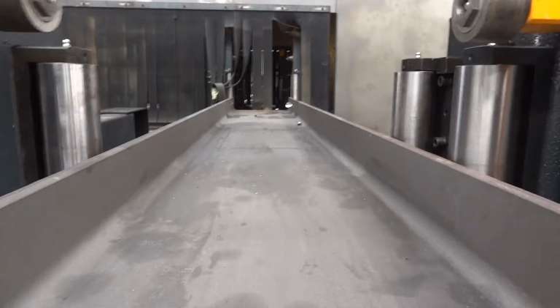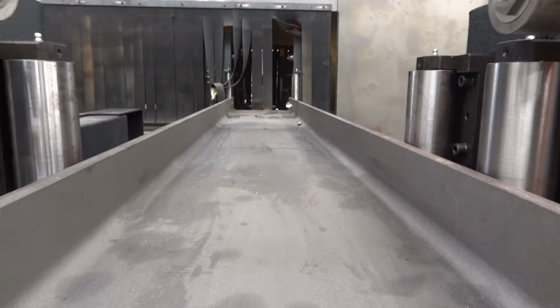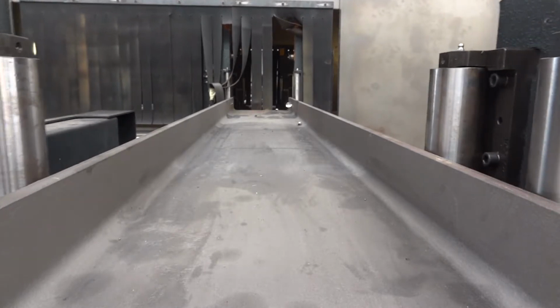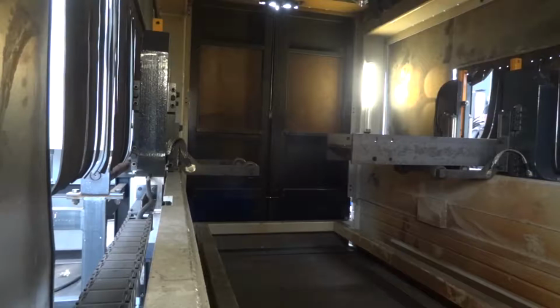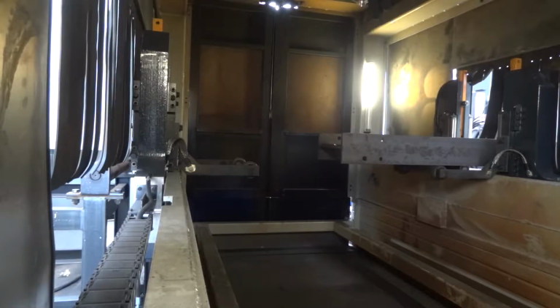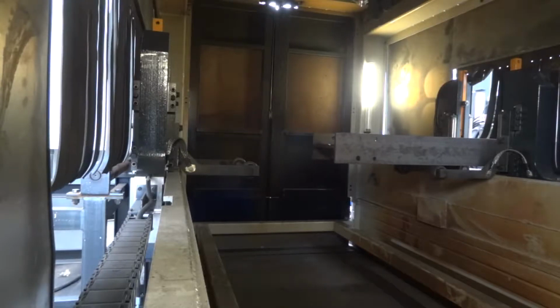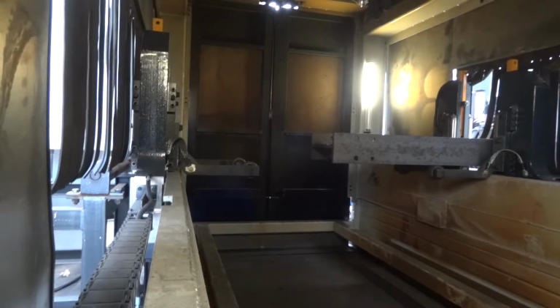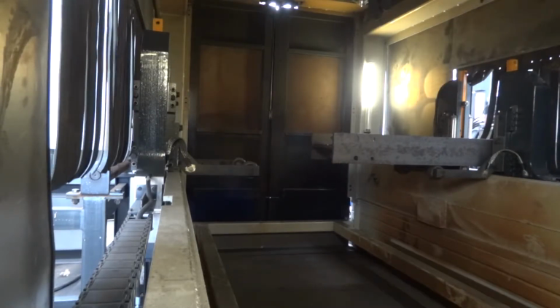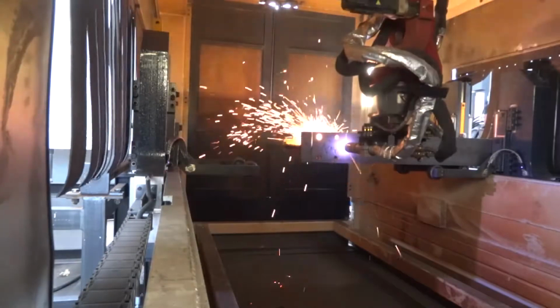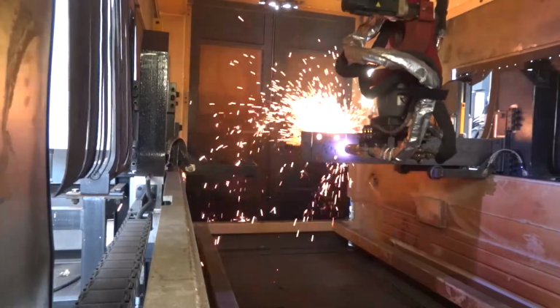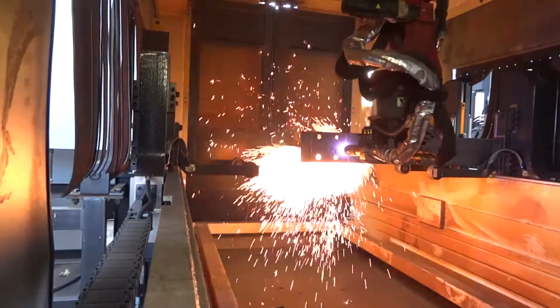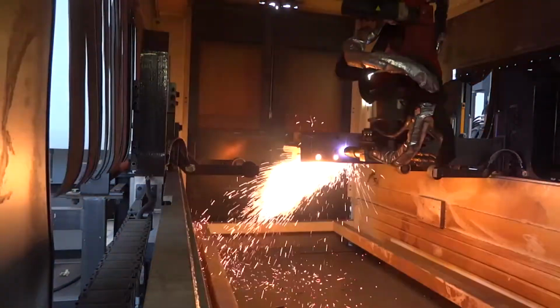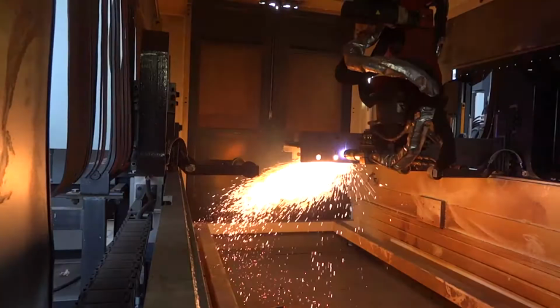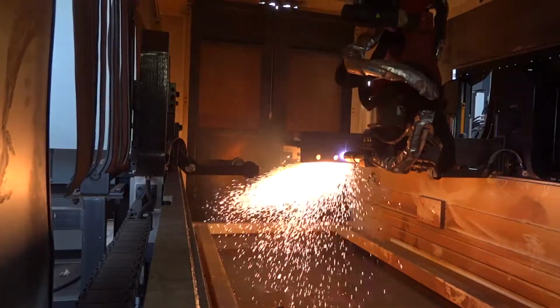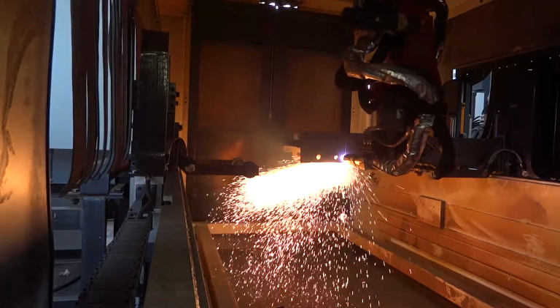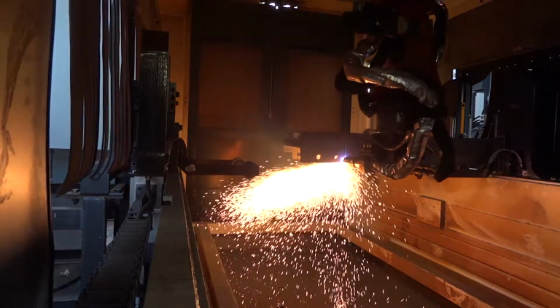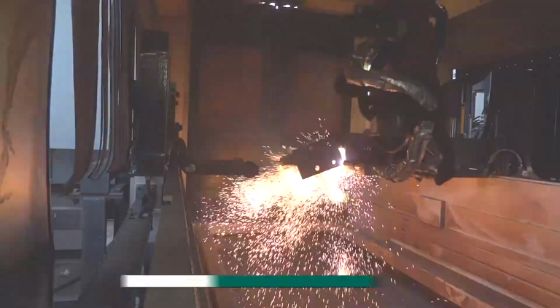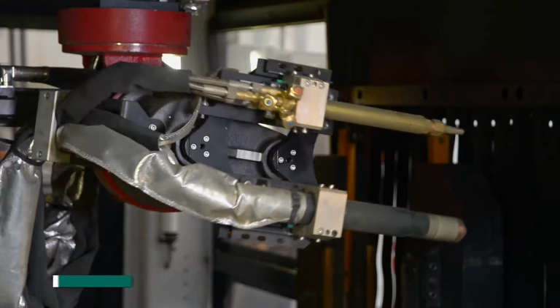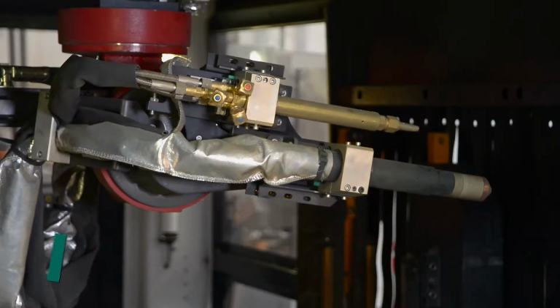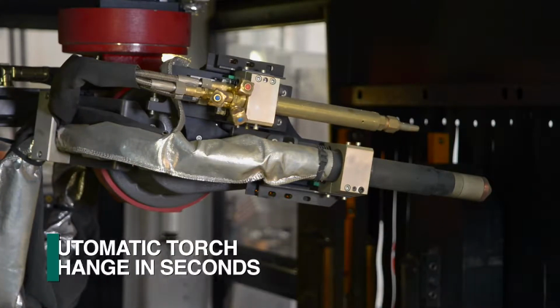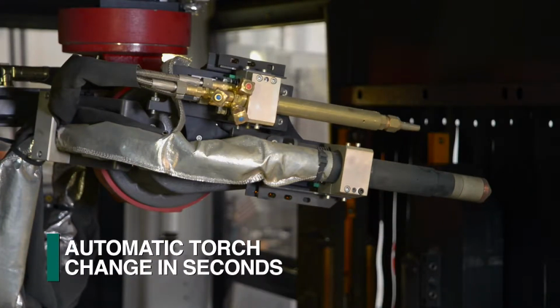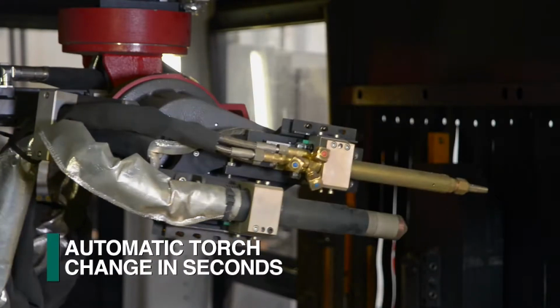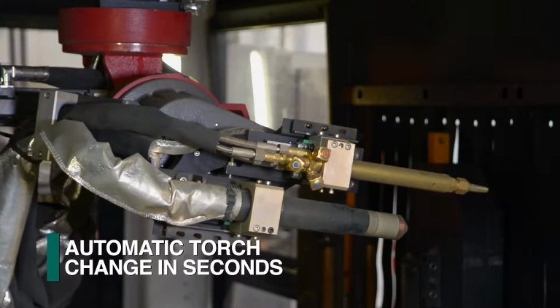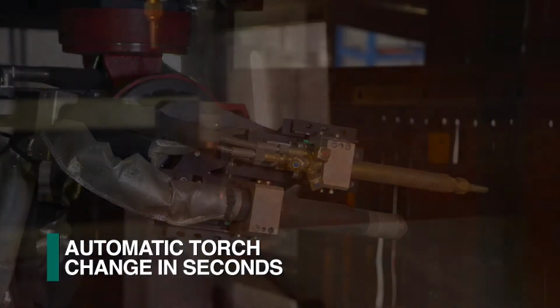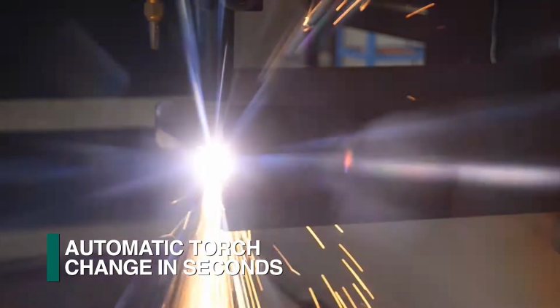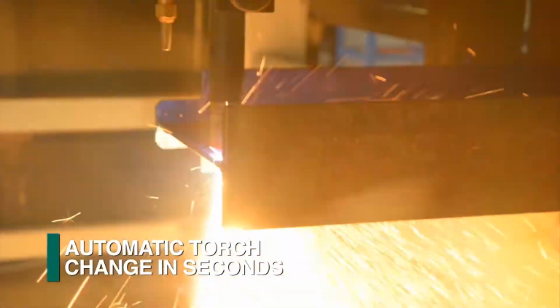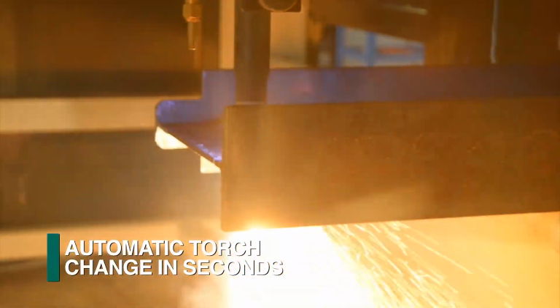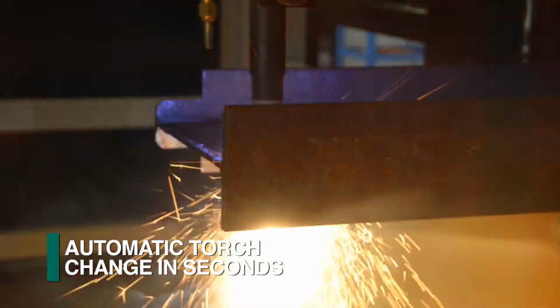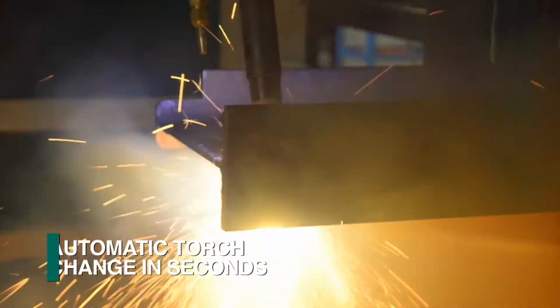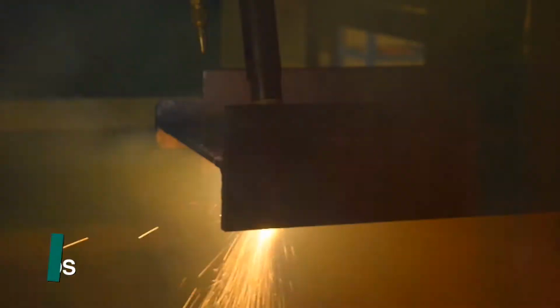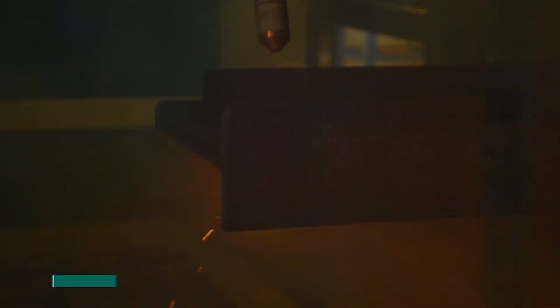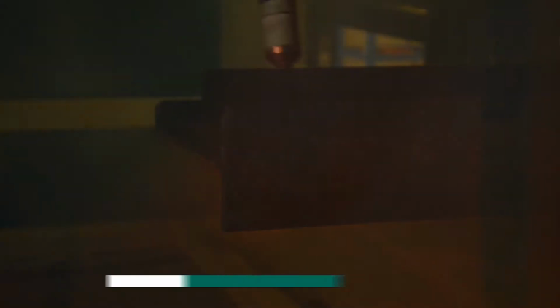As an alternative to the saw, the FEECHEP FRC thermal cutting robot can be integrated into the line. This robot, in conjunction with an automatic tool changer, provides the ability to use both plasma and oxyfuel cutting.